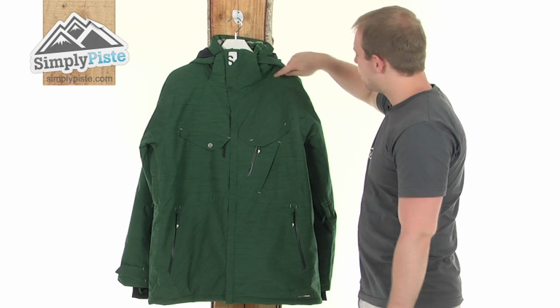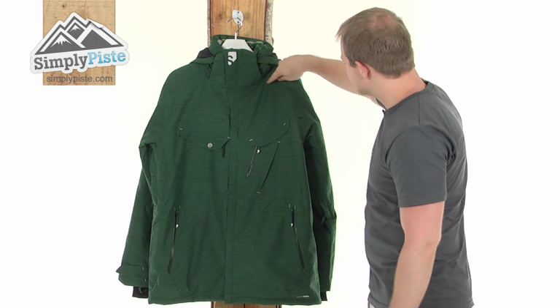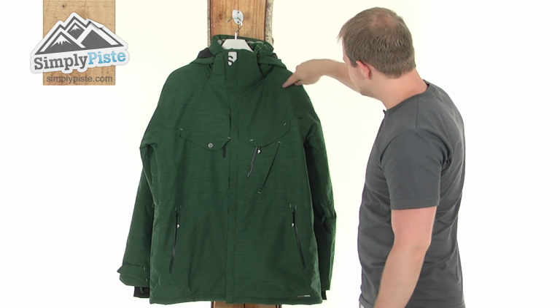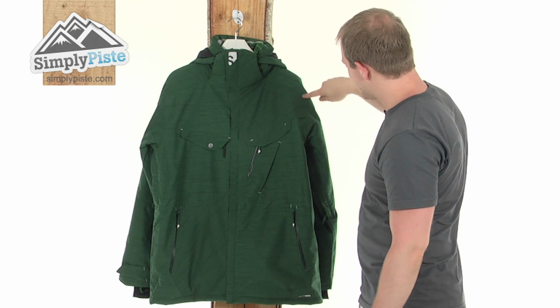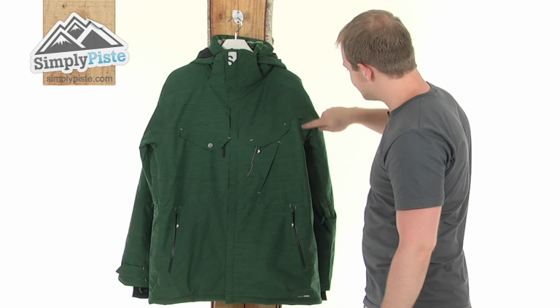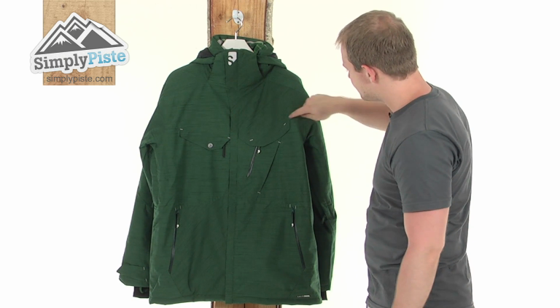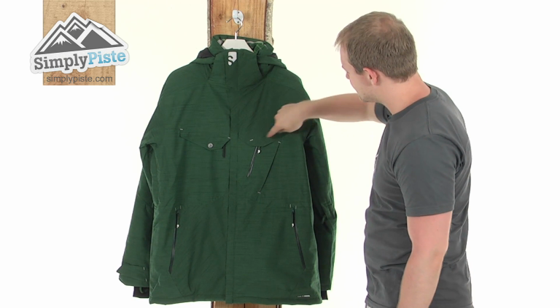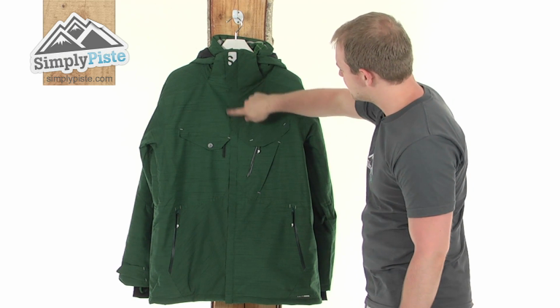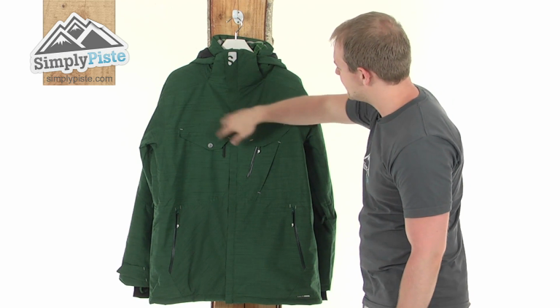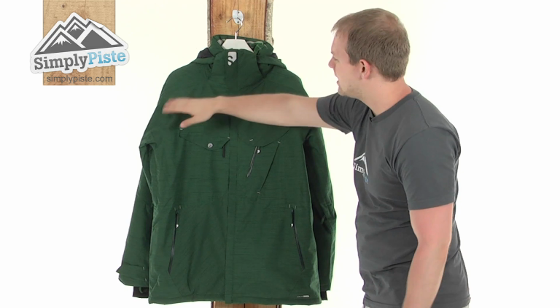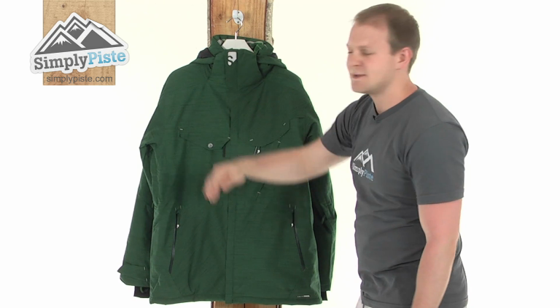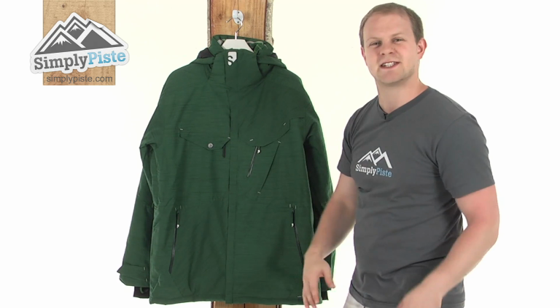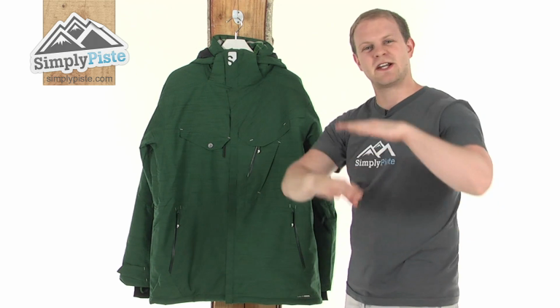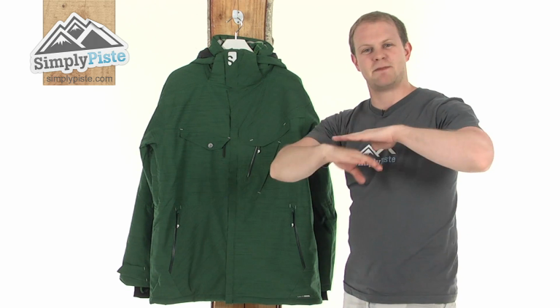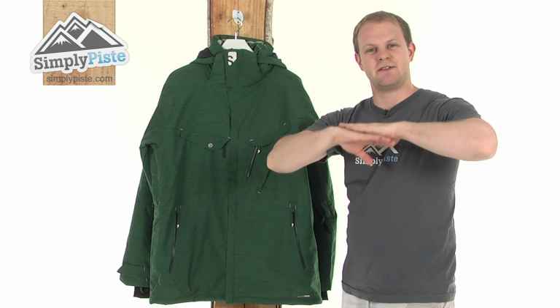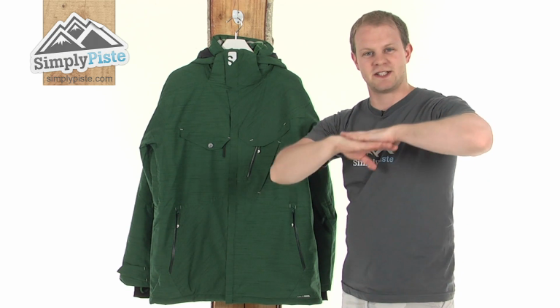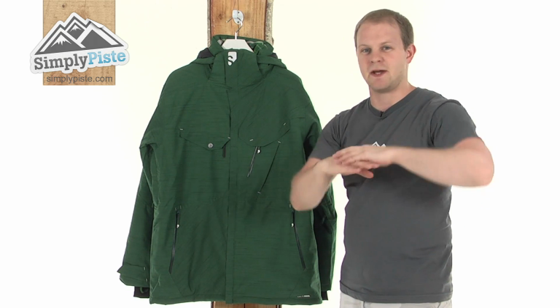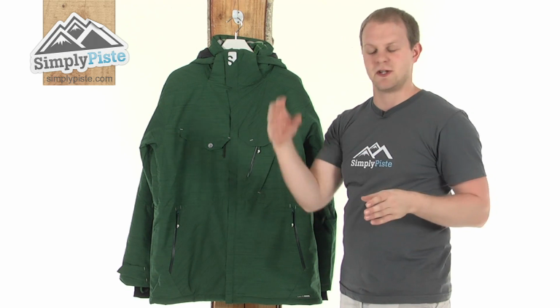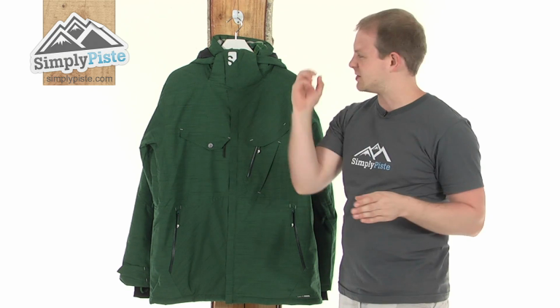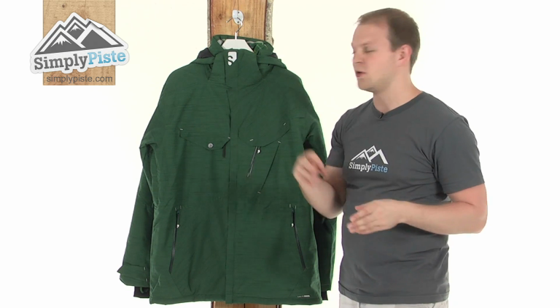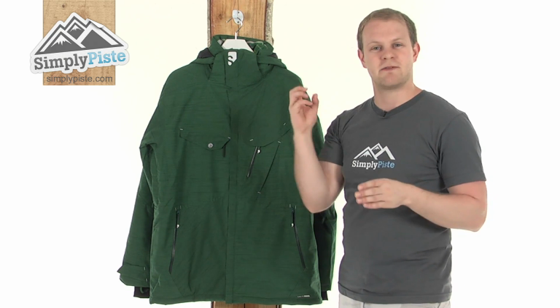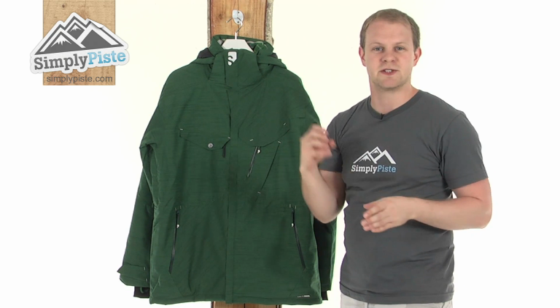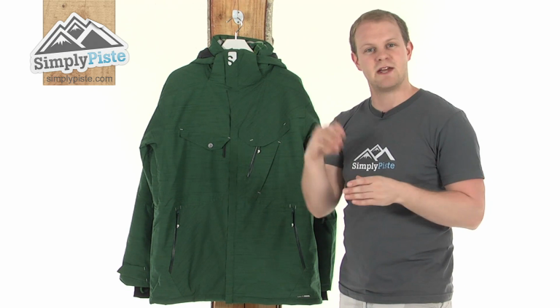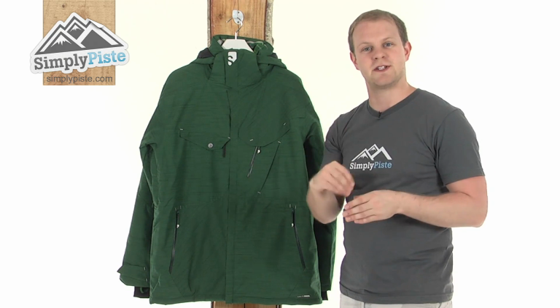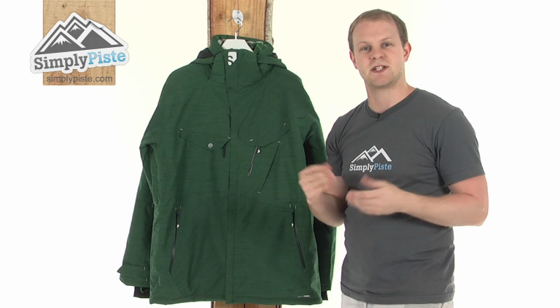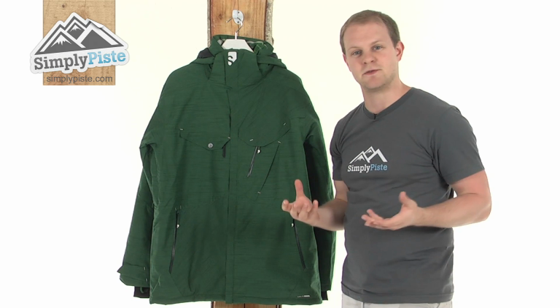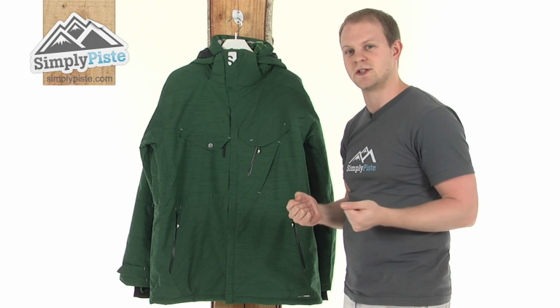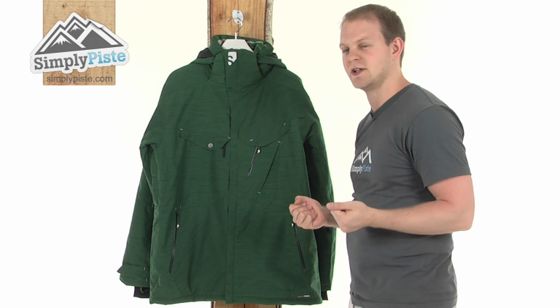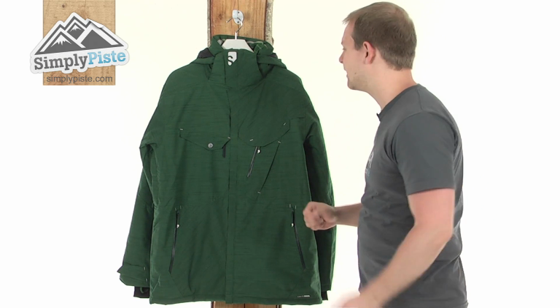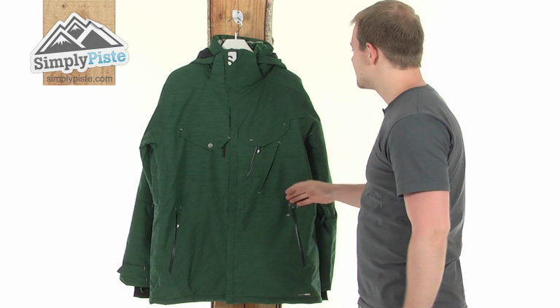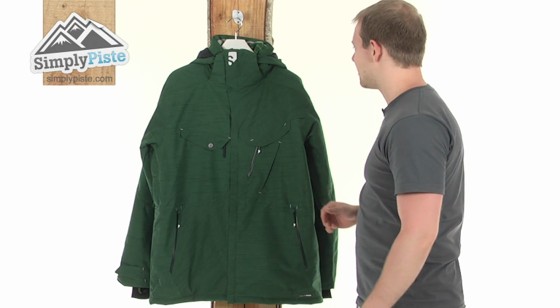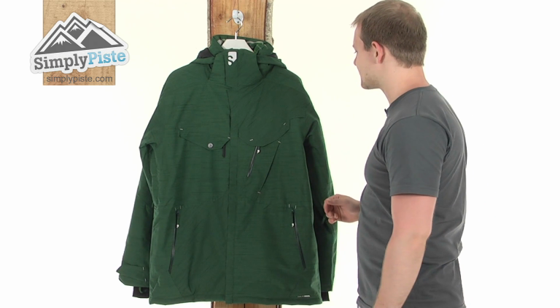All the seams in here are taped seams, as you can see all the way around. It basically means there's a lining of tape underneath each seam, making sure that no snow or any other elements are going to get in via the seams, keeping them nice and dry inside. It's very high quality.